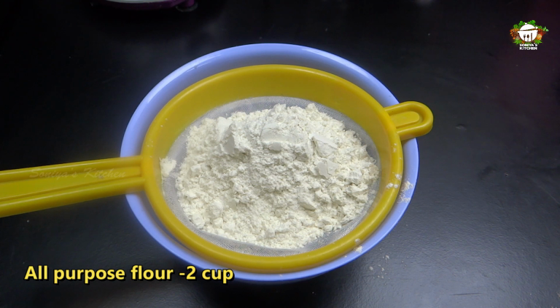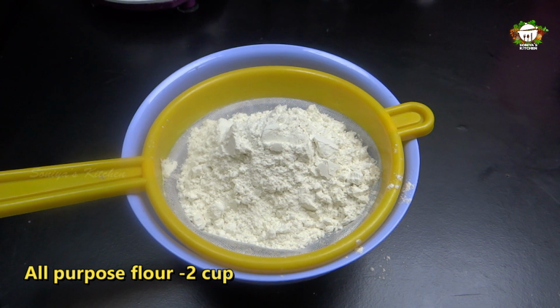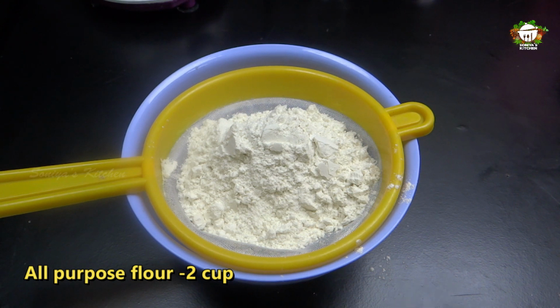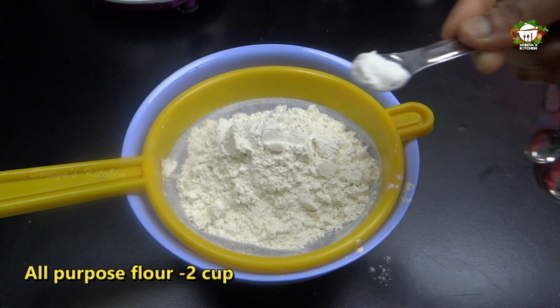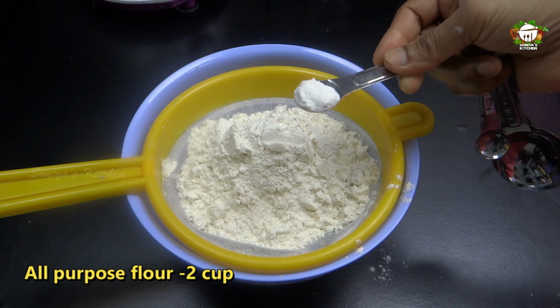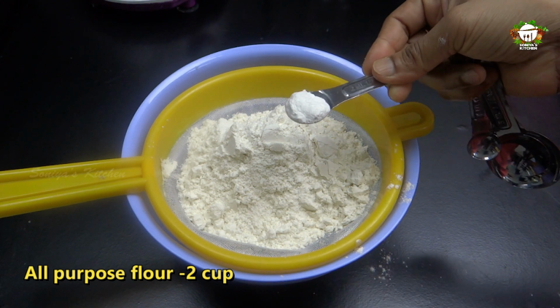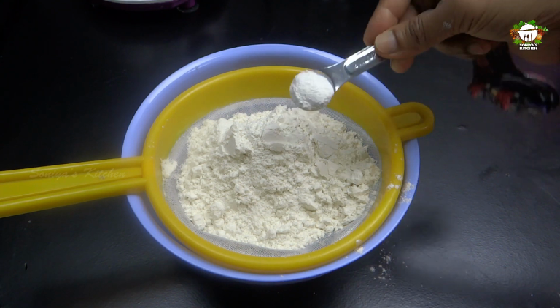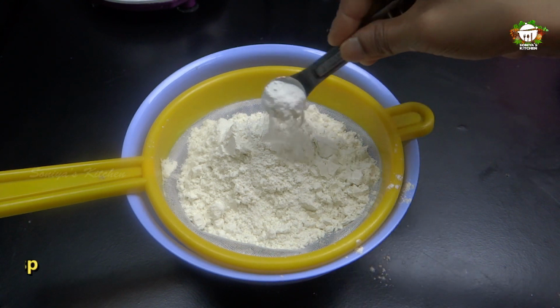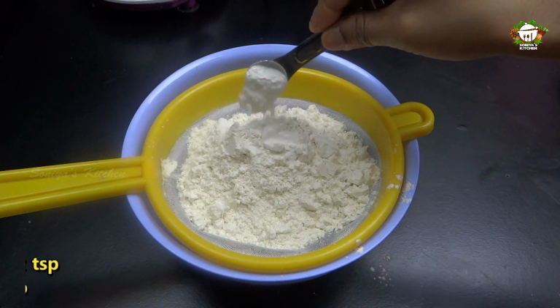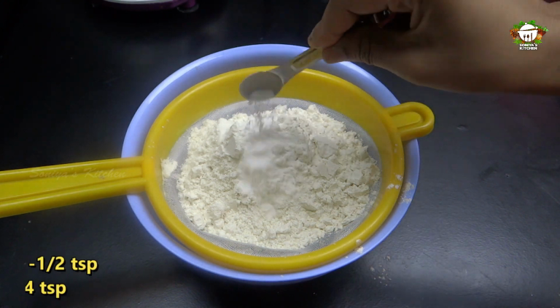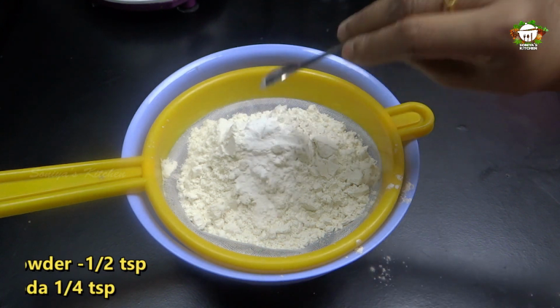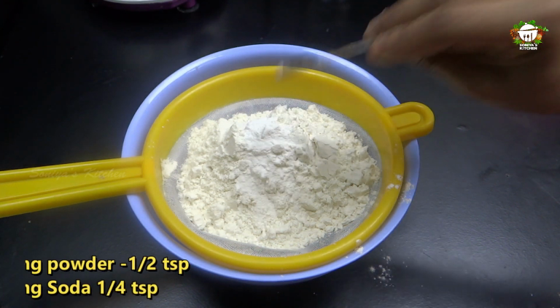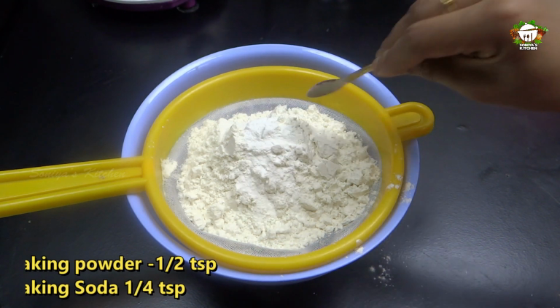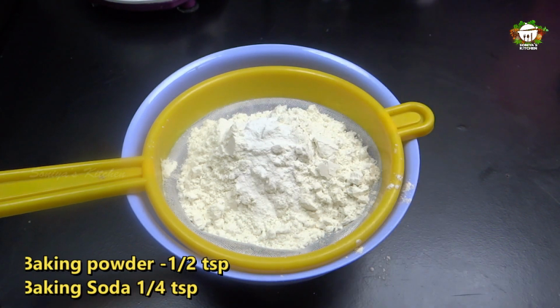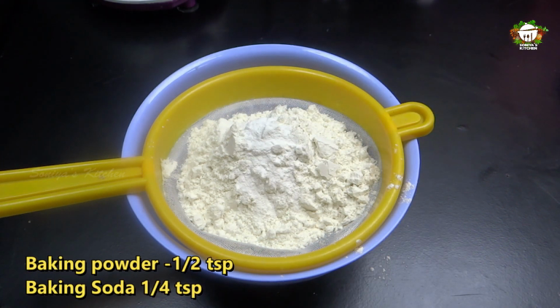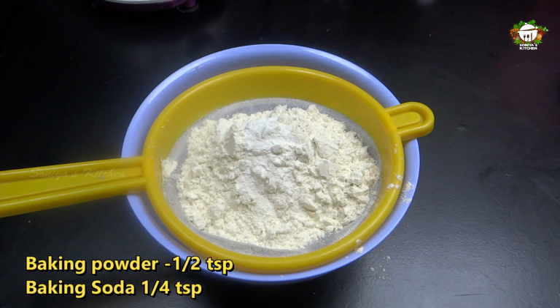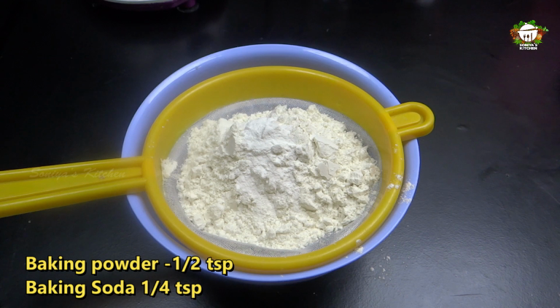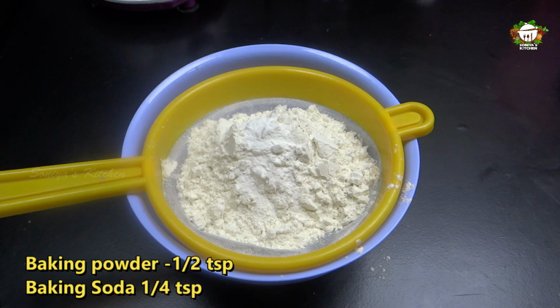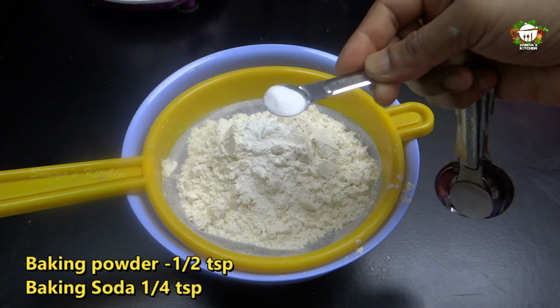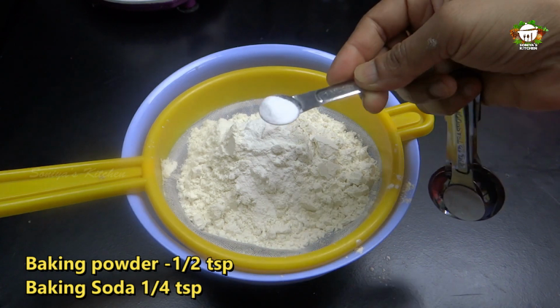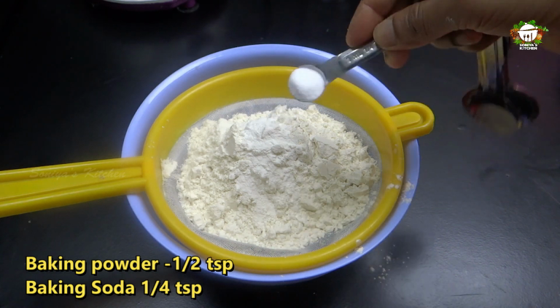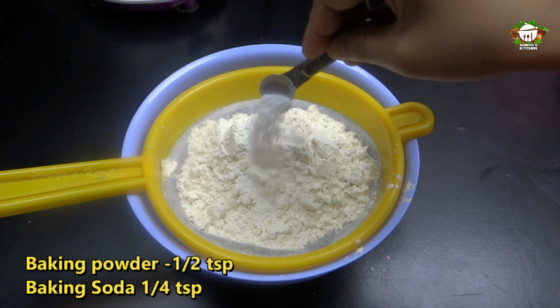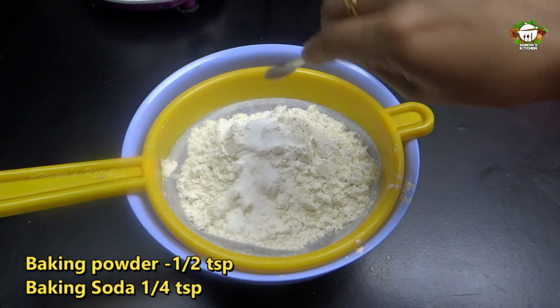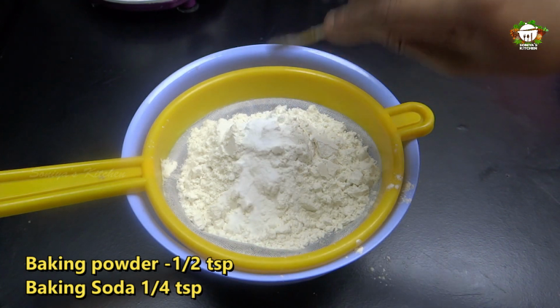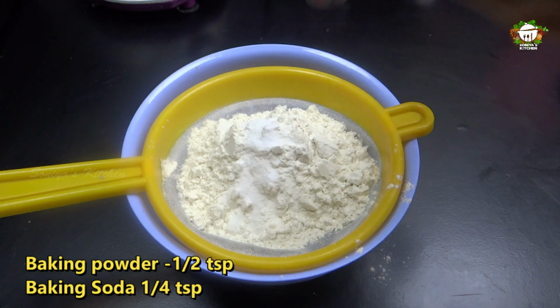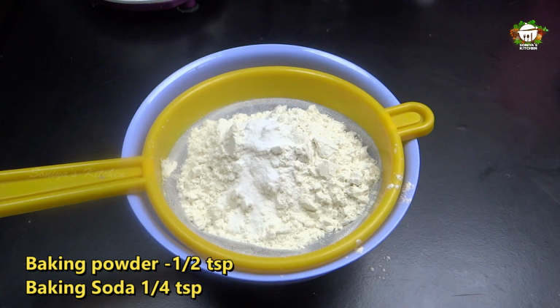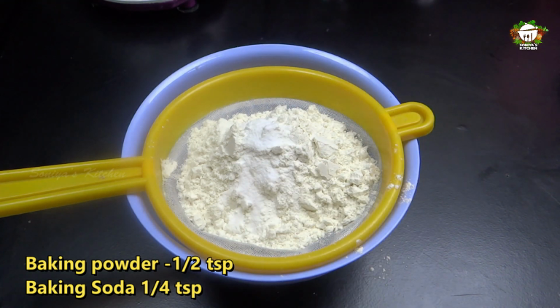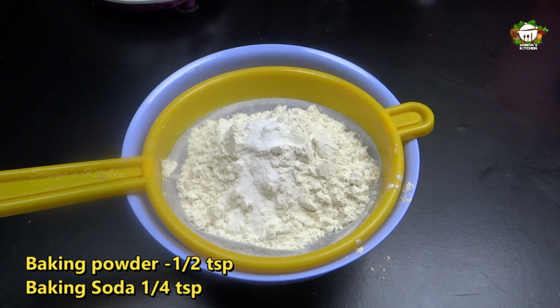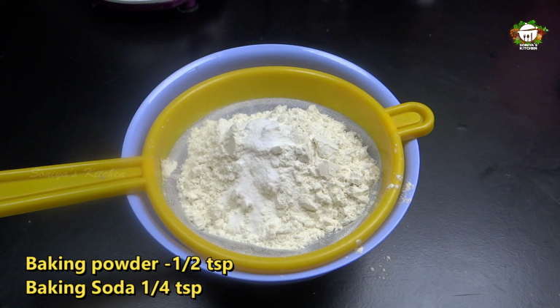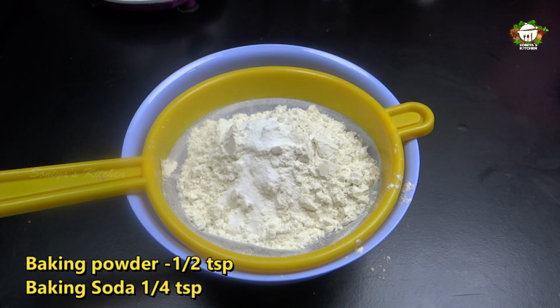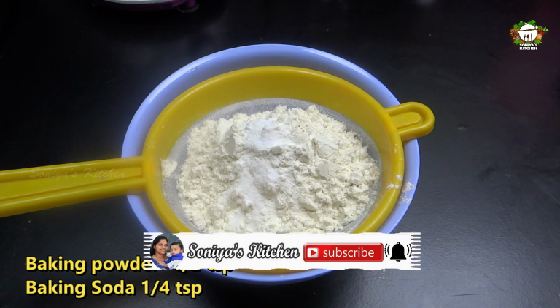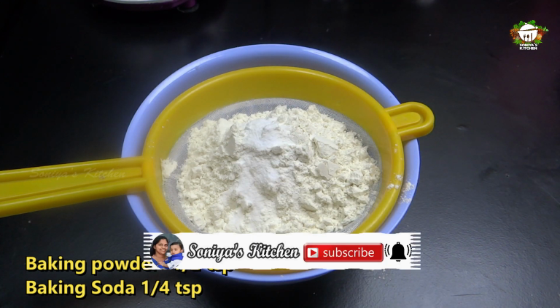Now I am ready to use a baking powder — 1 teaspoon of baking powder, 1 teaspoon of baking soda — and put it in with a spoon.